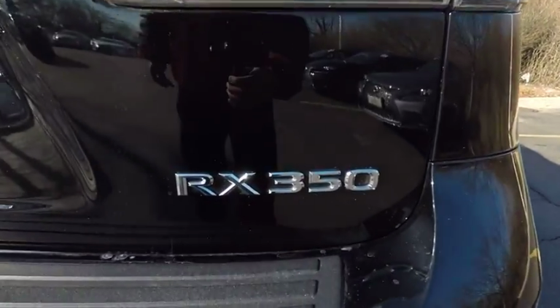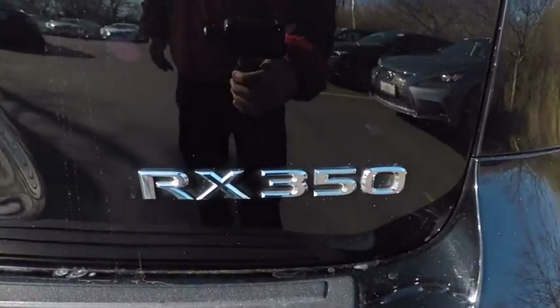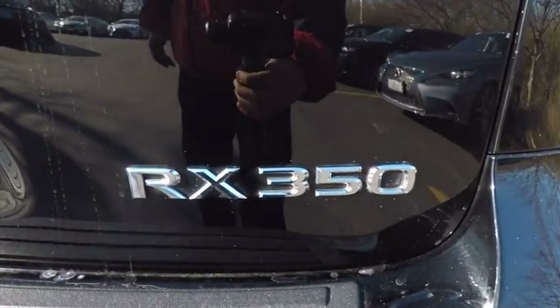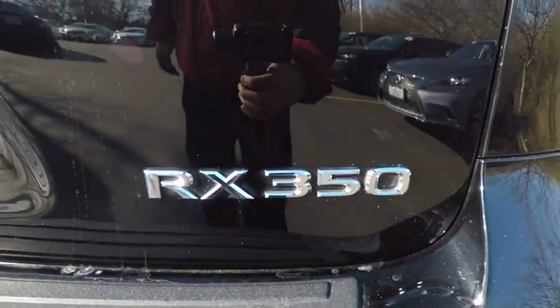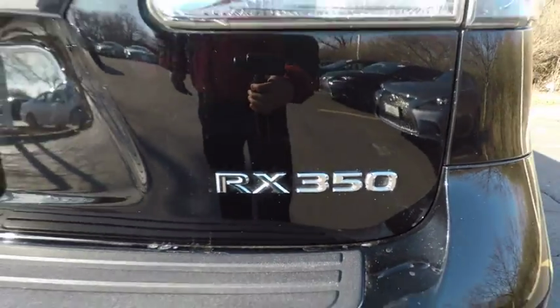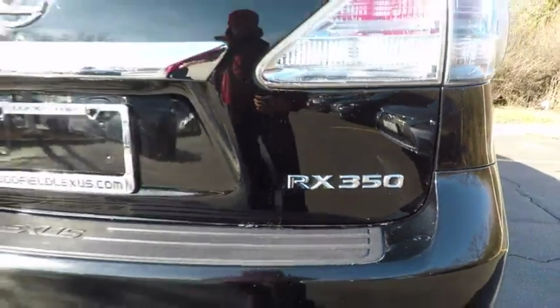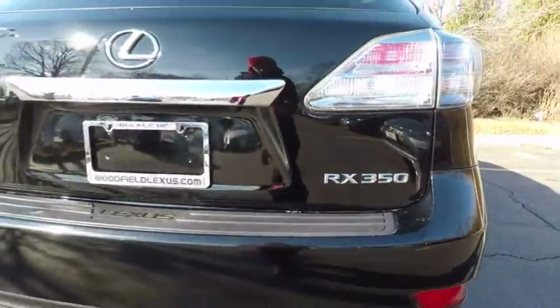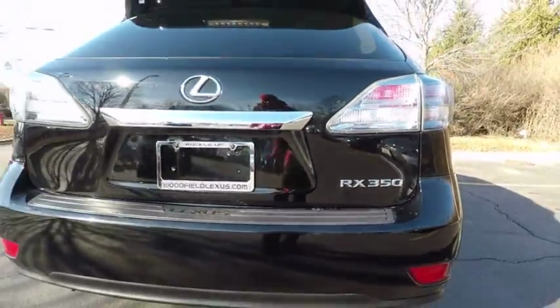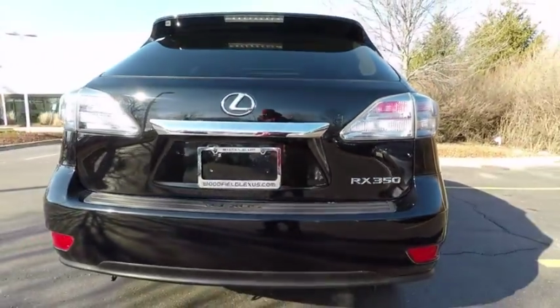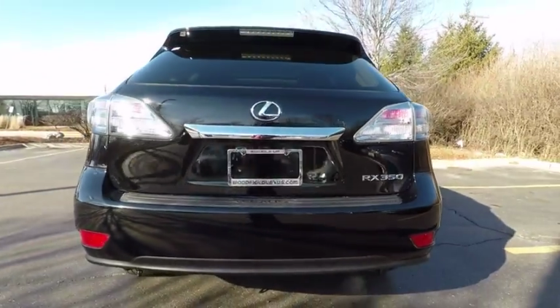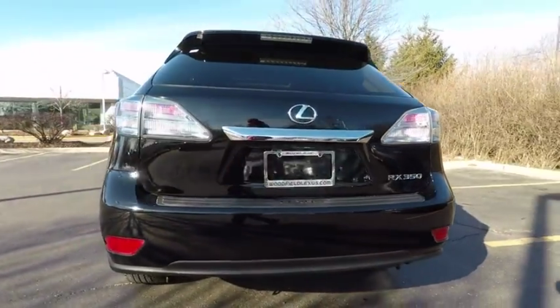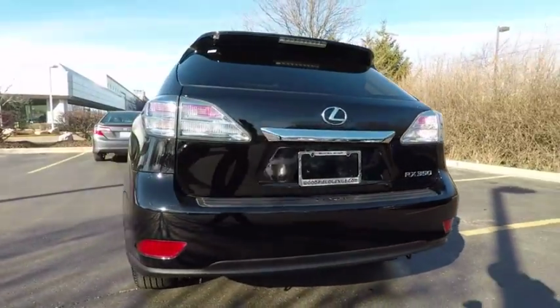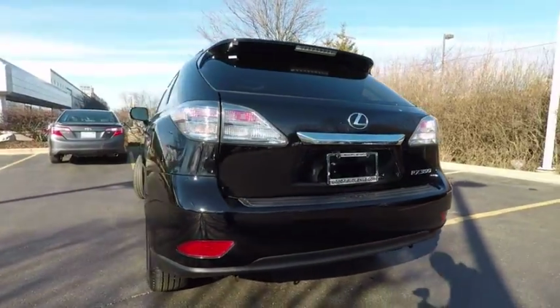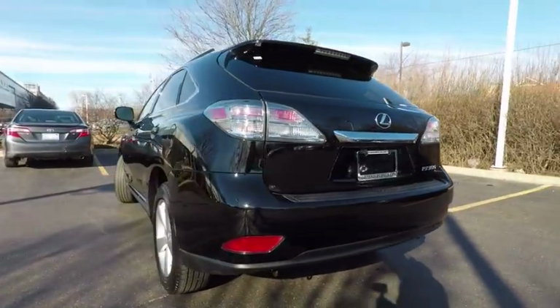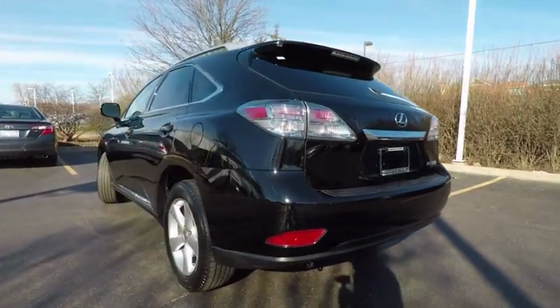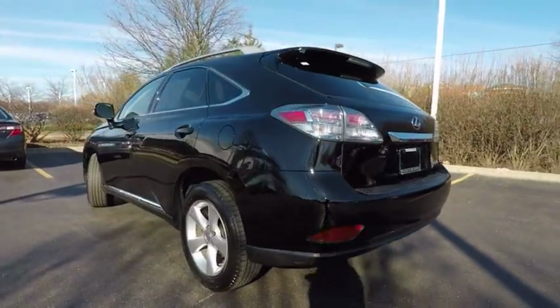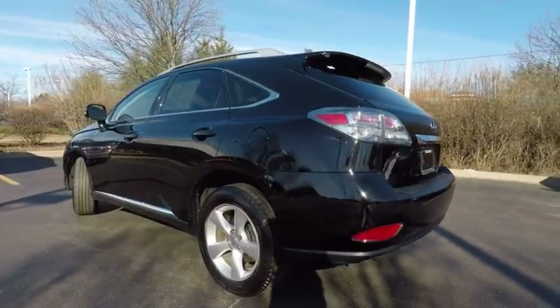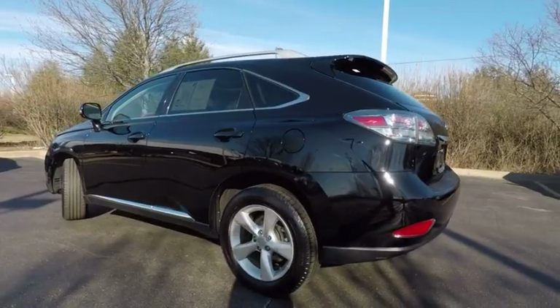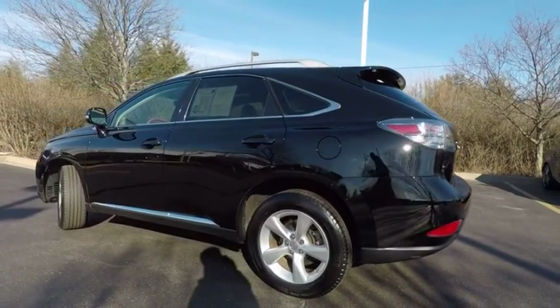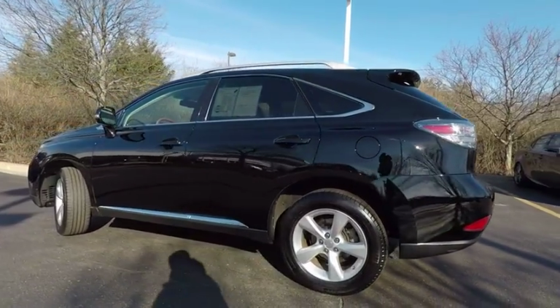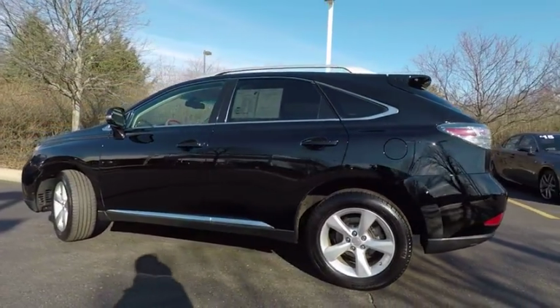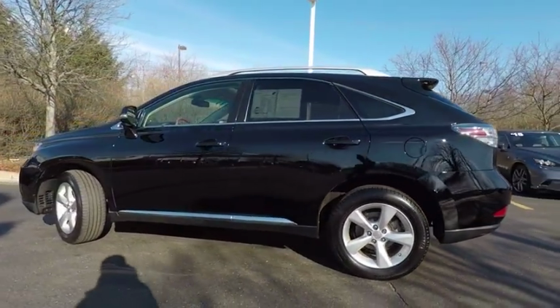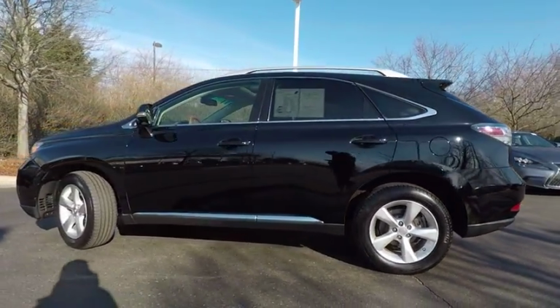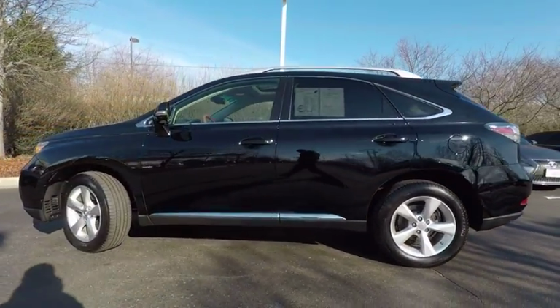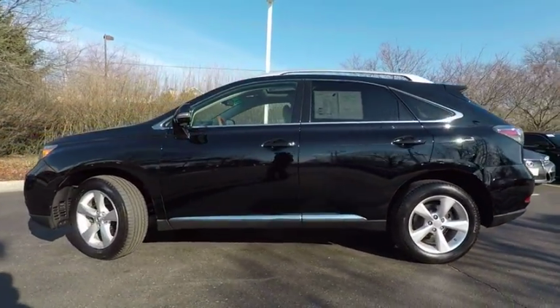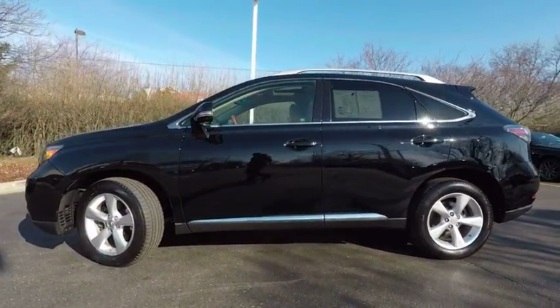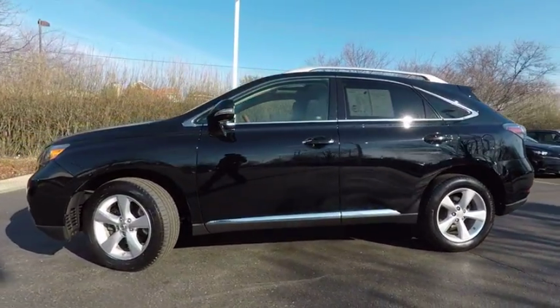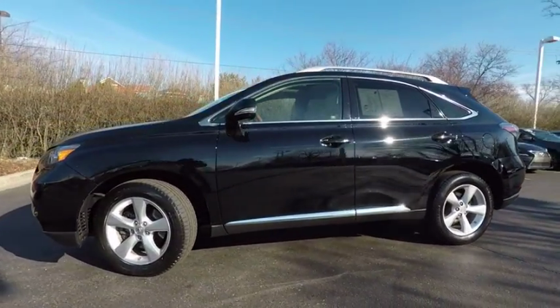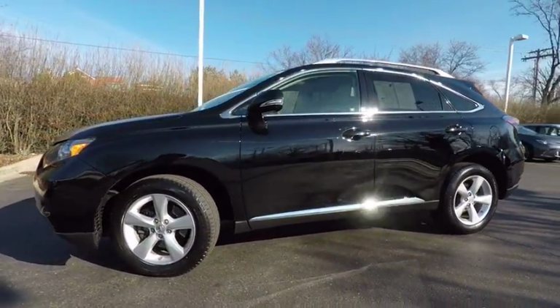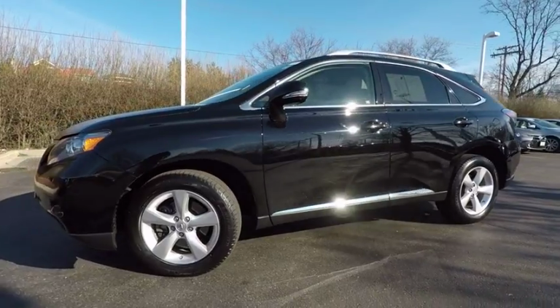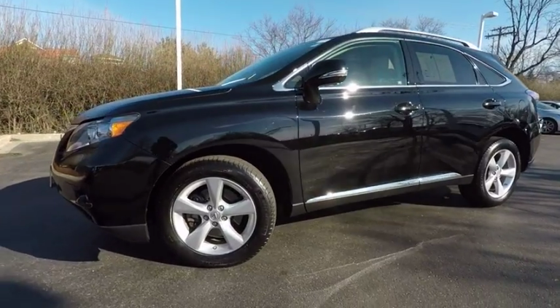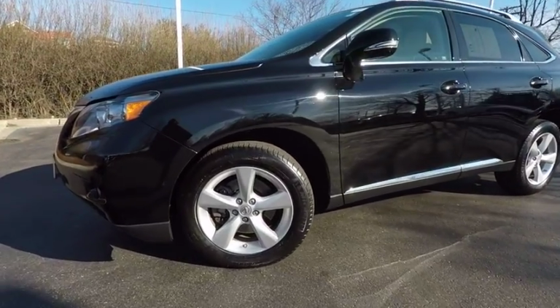Here are some of this vehicle's great options: stability control, traction control, power steering, cruise control, compass, fog lights, child safety locks, daytime running lights, electronic brake force distribution, tachometer.